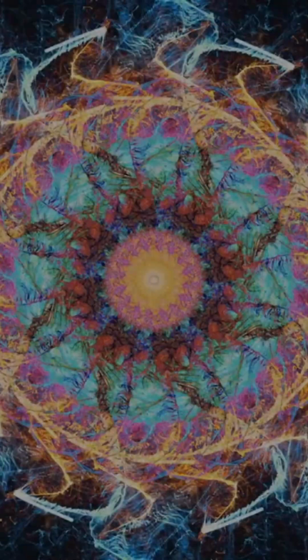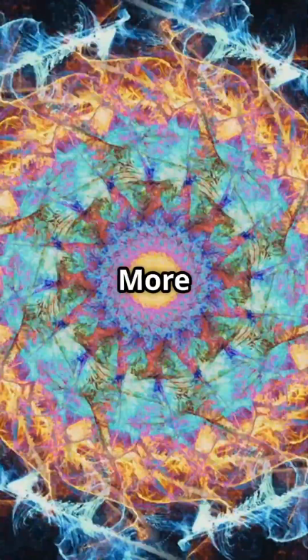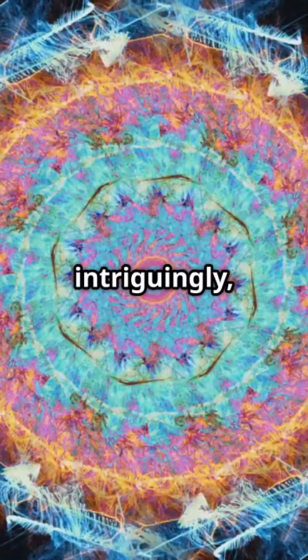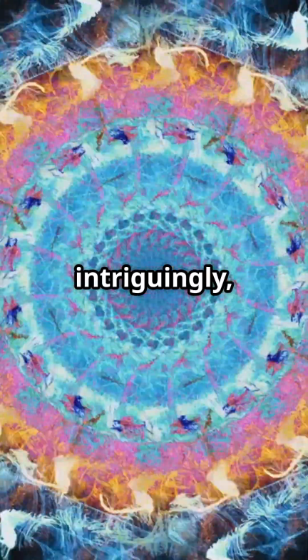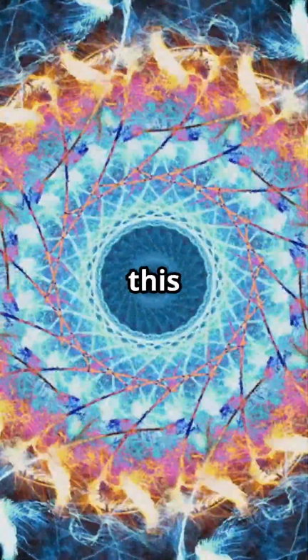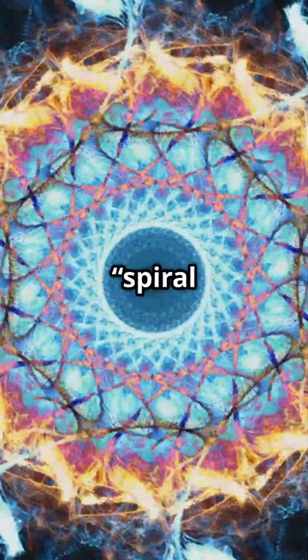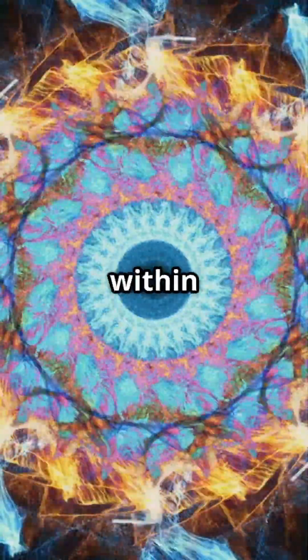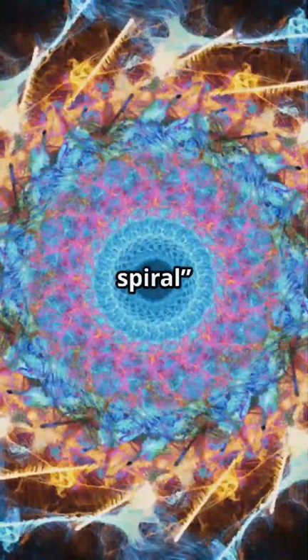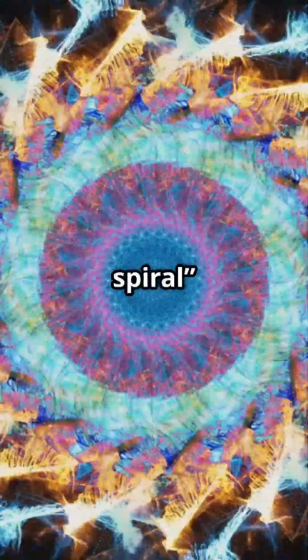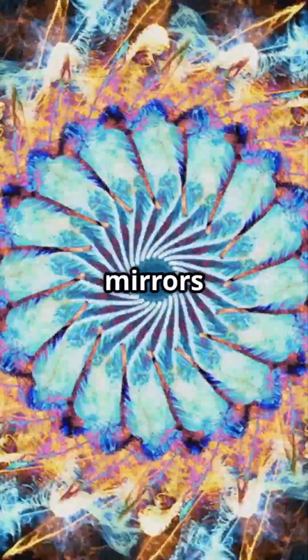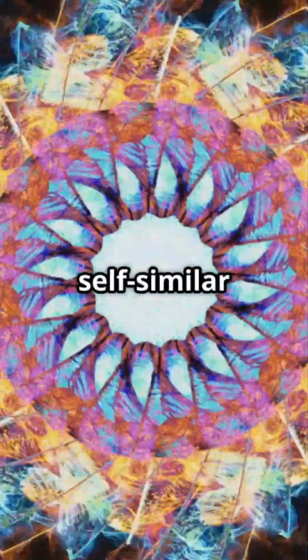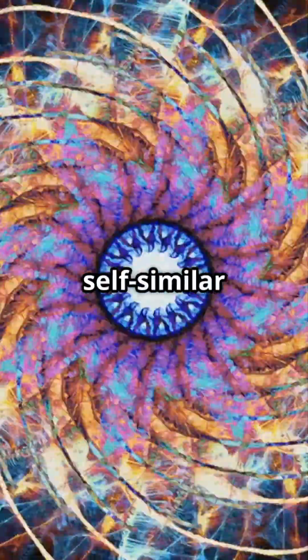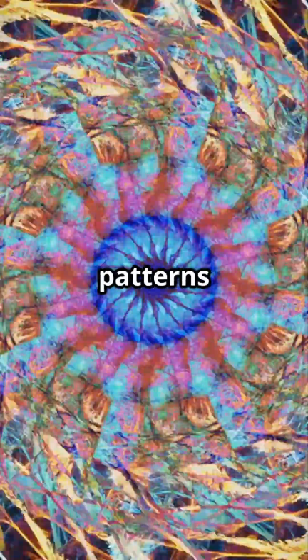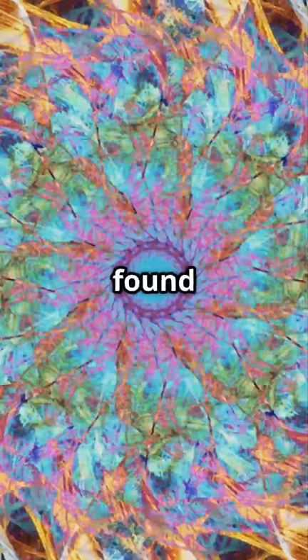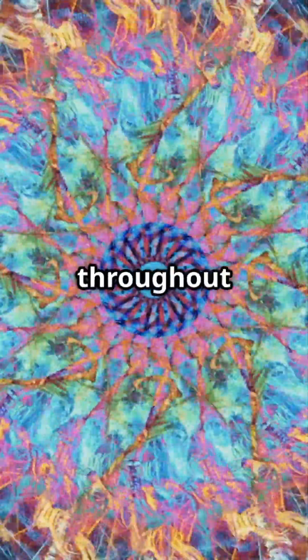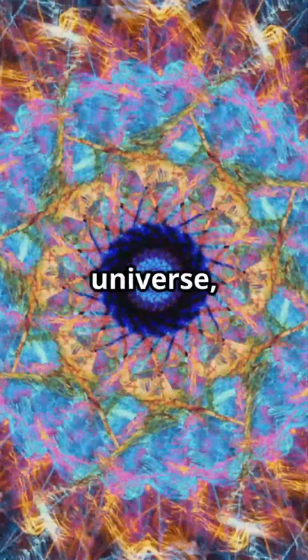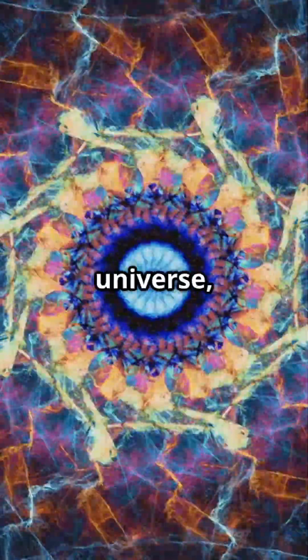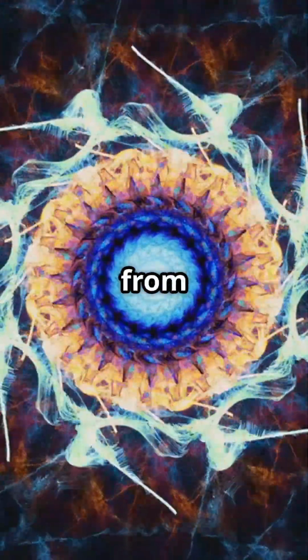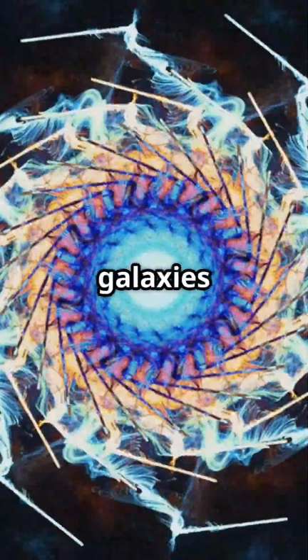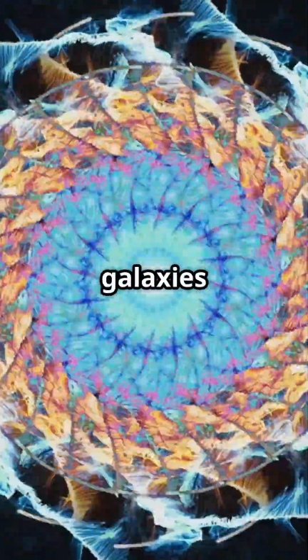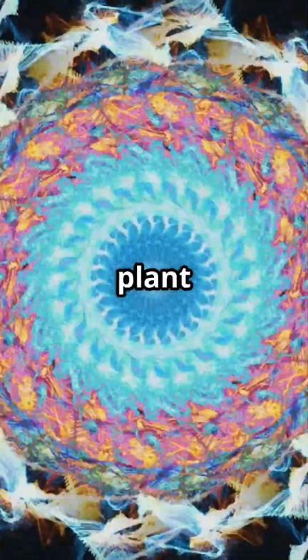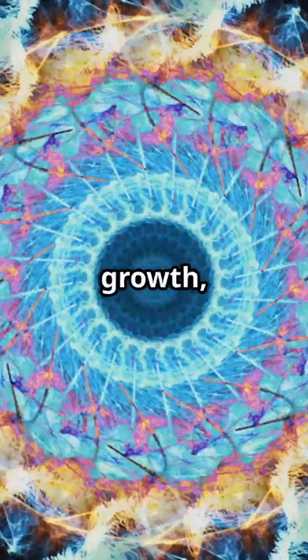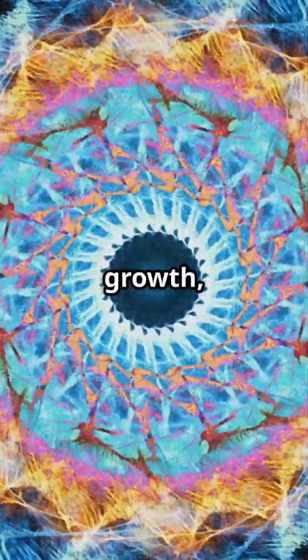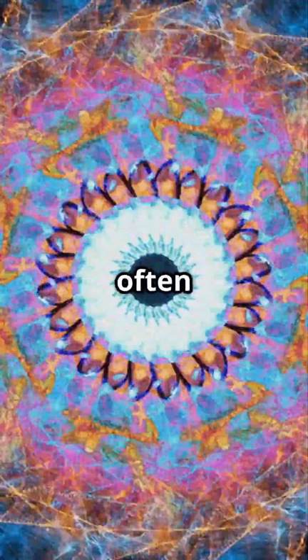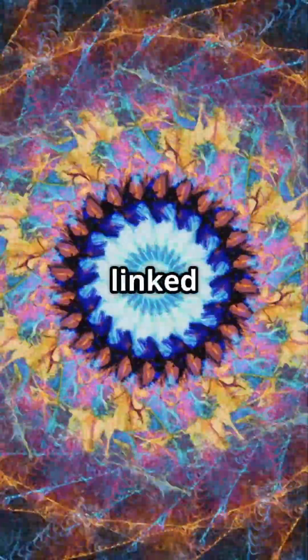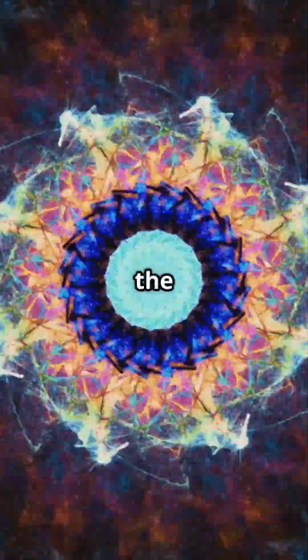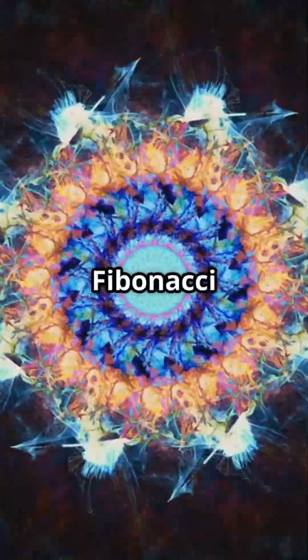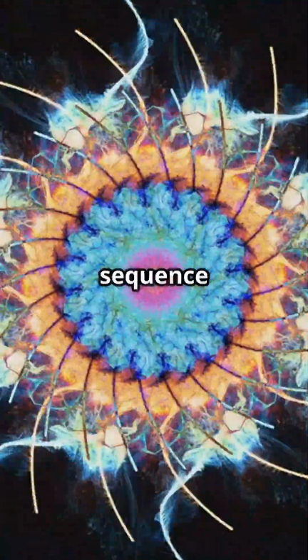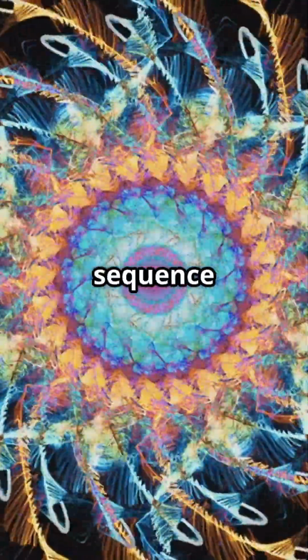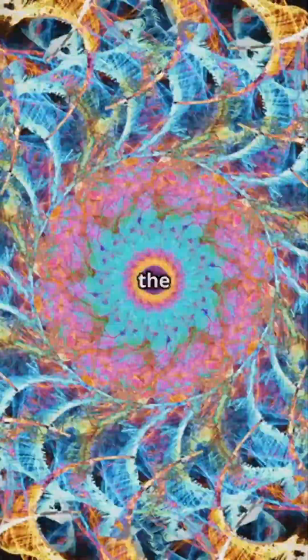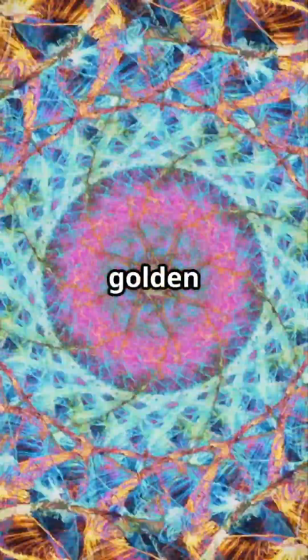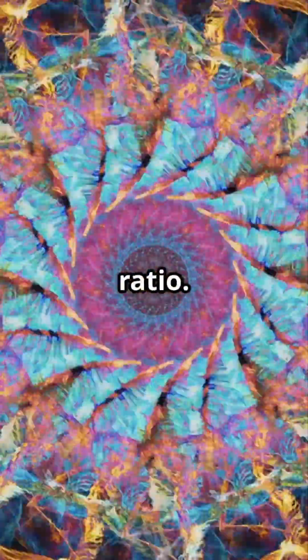More intriguingly, this spiral within a spiral mirrors self-similar patterns found throughout the universe, from galaxies to plant growth, often linked to the Fibonacci sequence and the golden ratio.